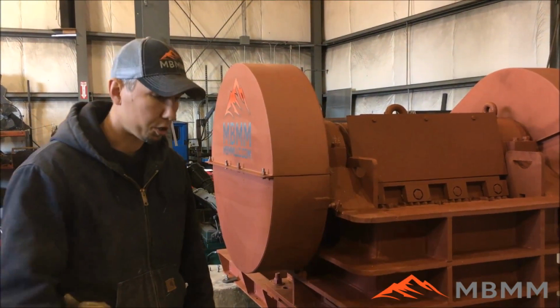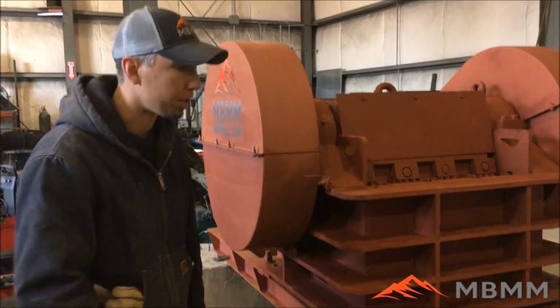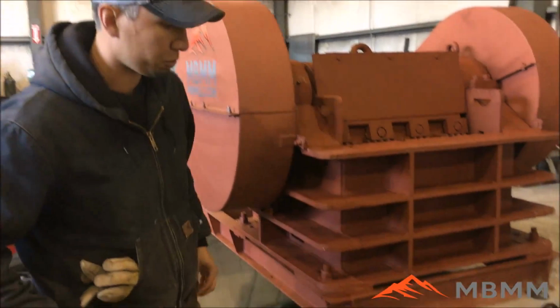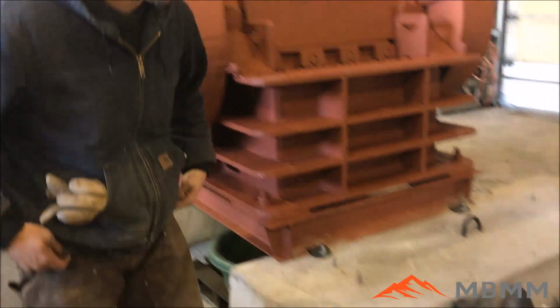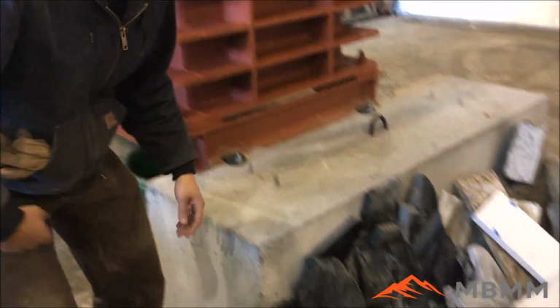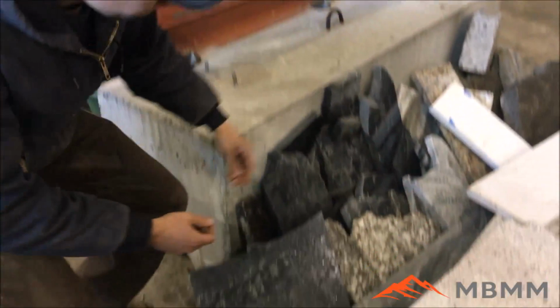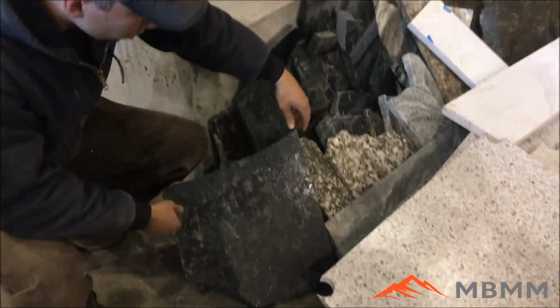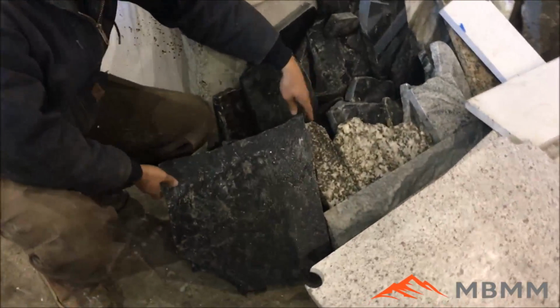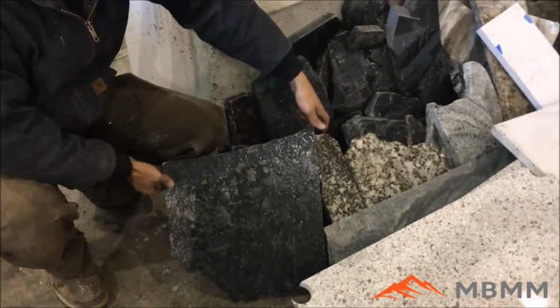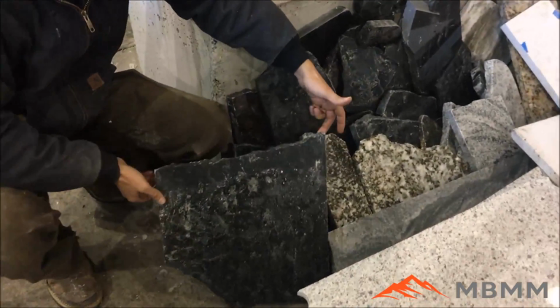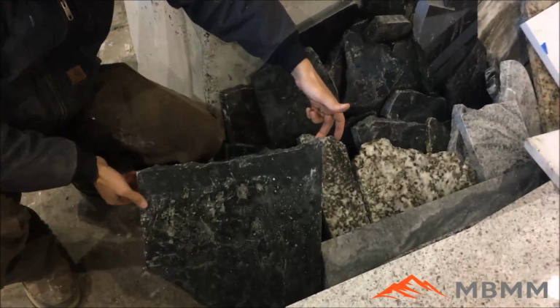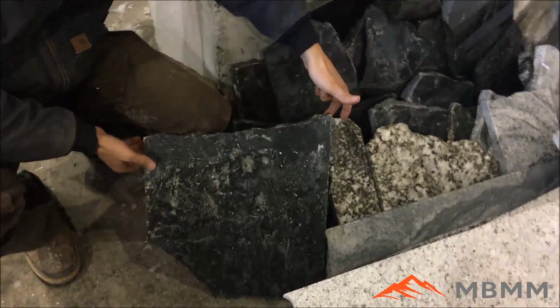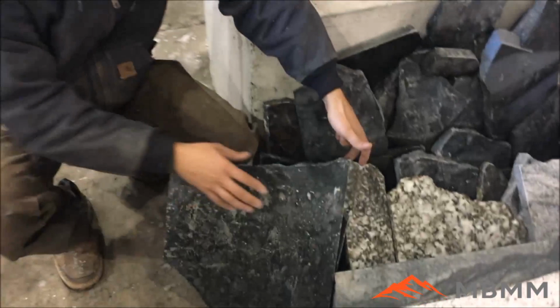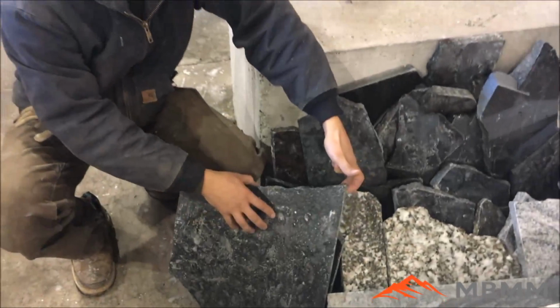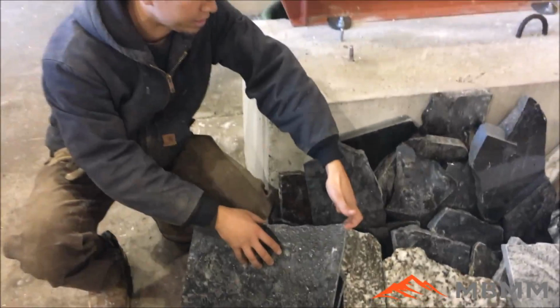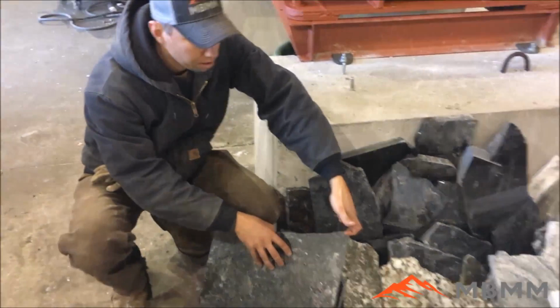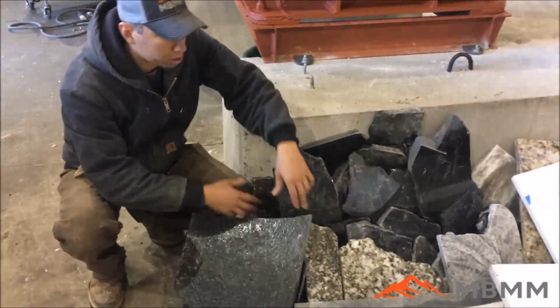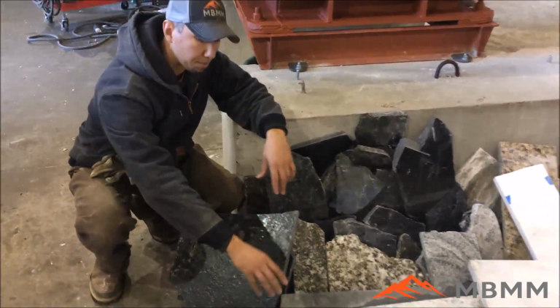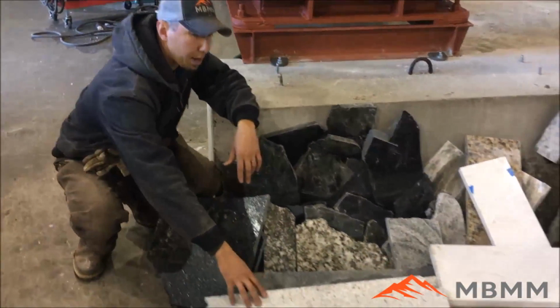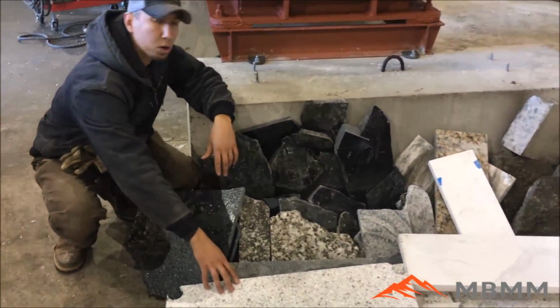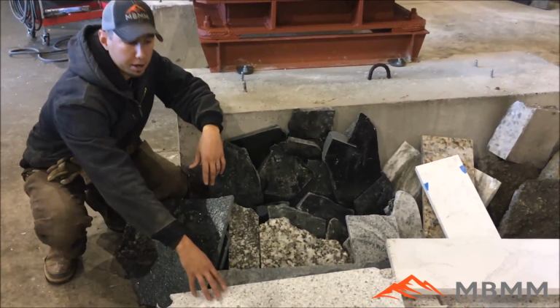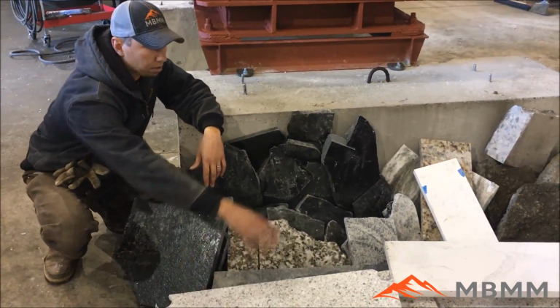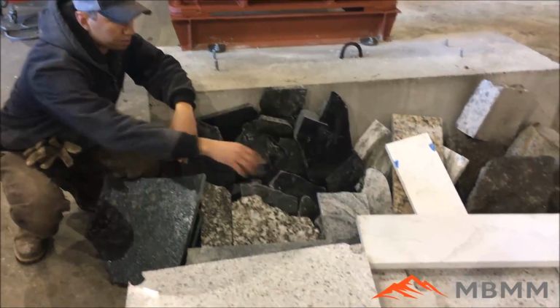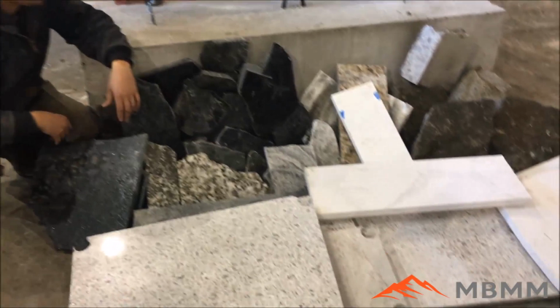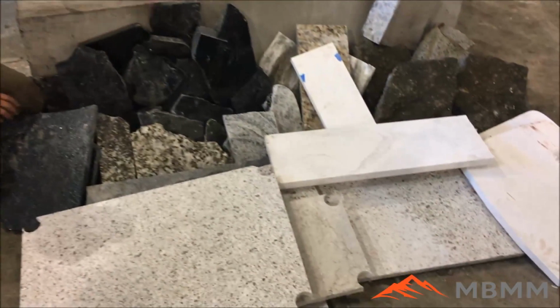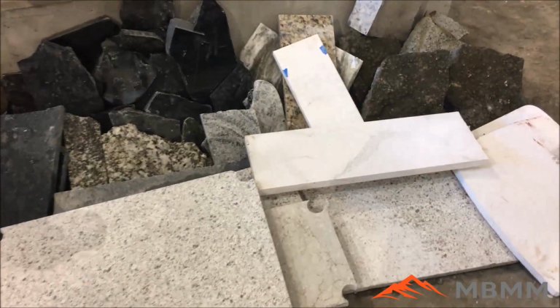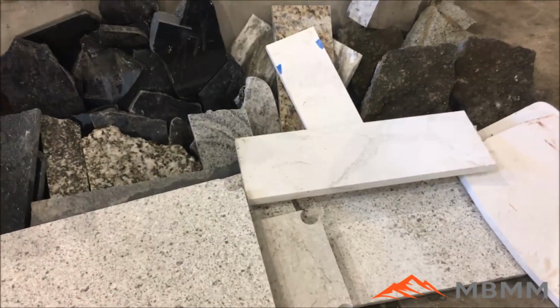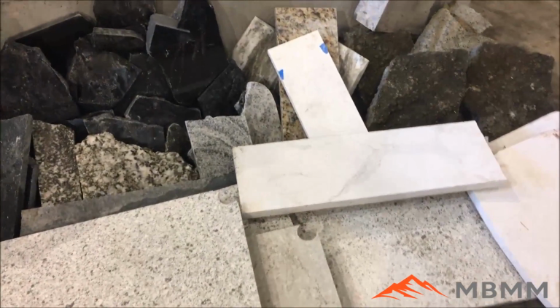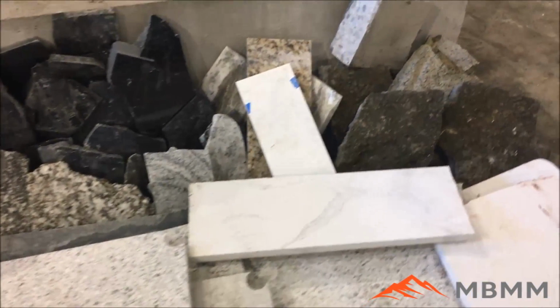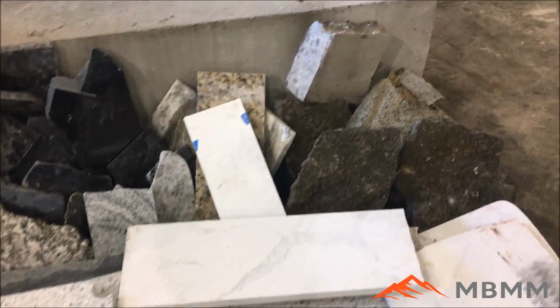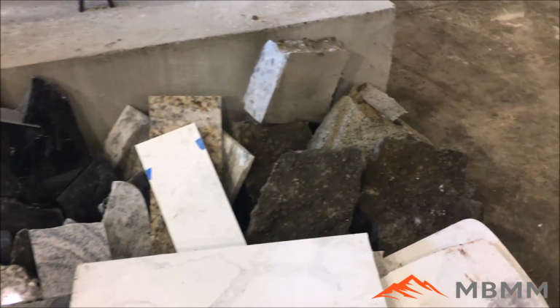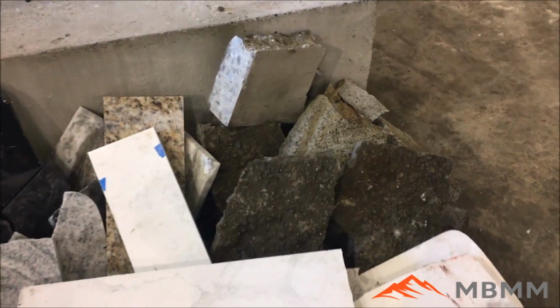So here are some of the samples we are going to do today. We have two different samples of granite — this is a natural stone product here. We also have some of this man made quartz product, this lighter colored stuff. As well as on the far side we have some slabs of concrete we are going to run down through.